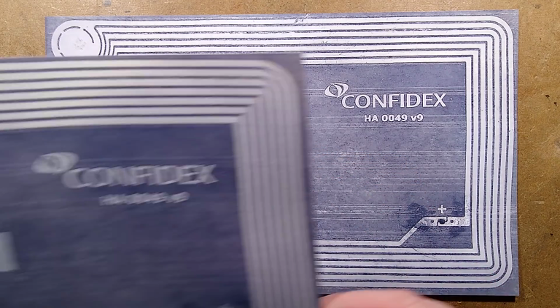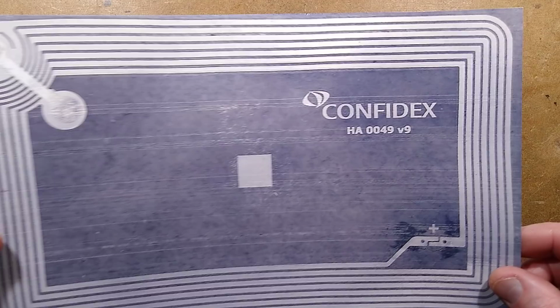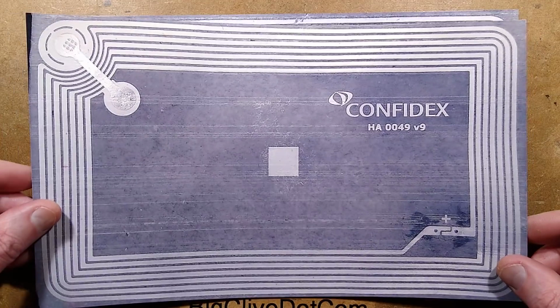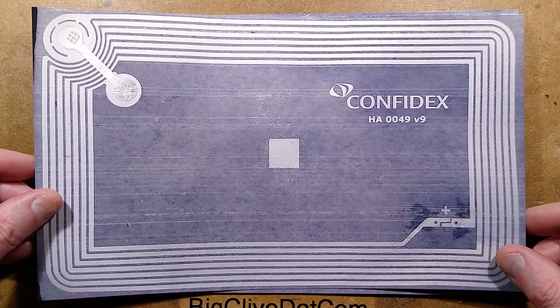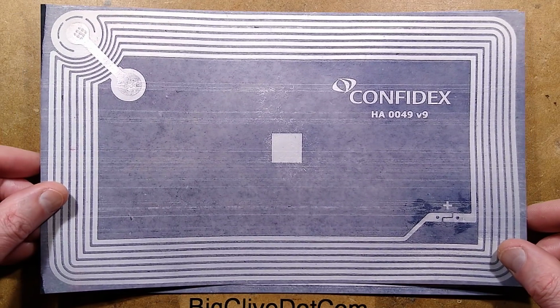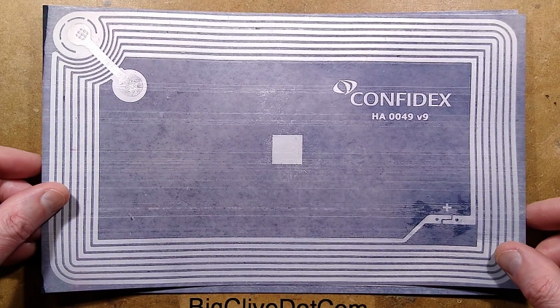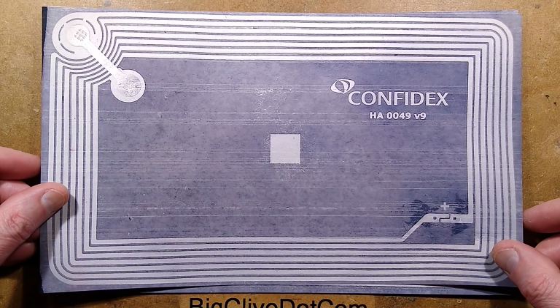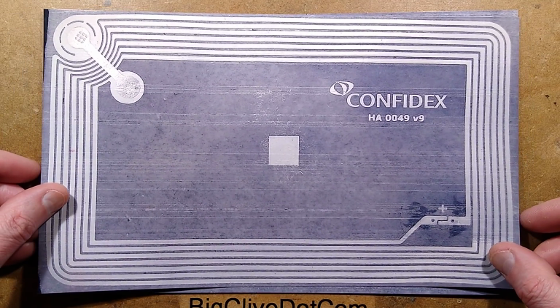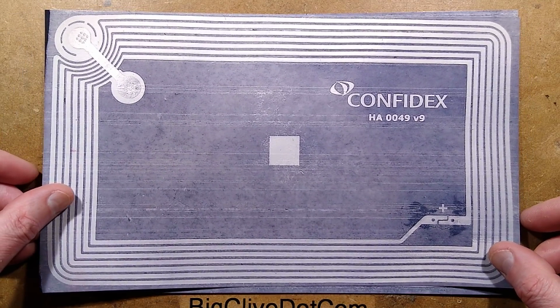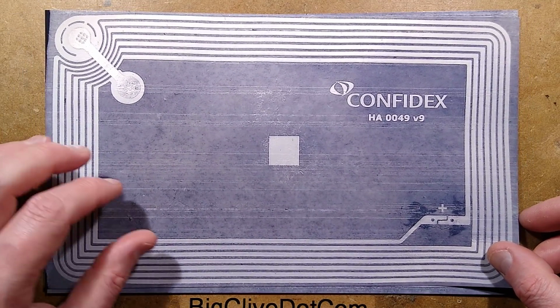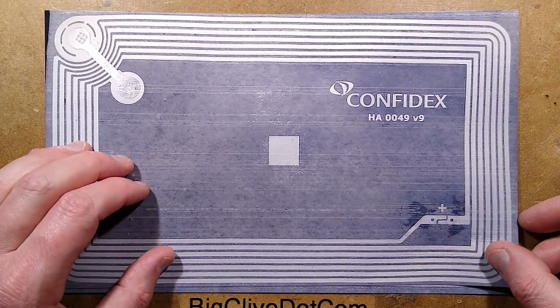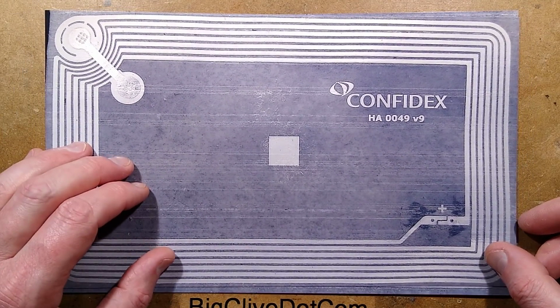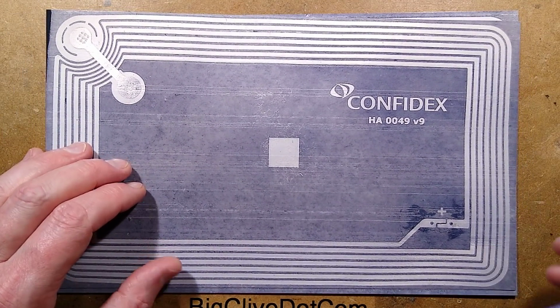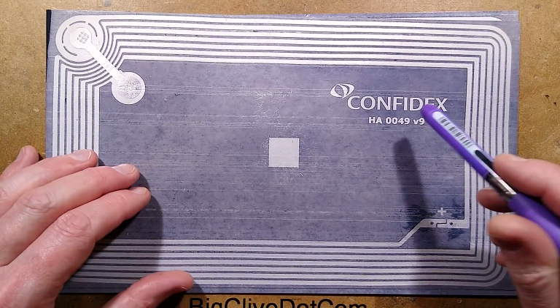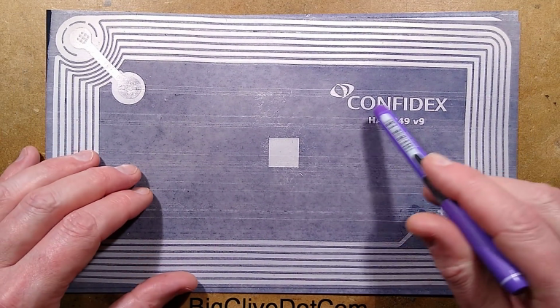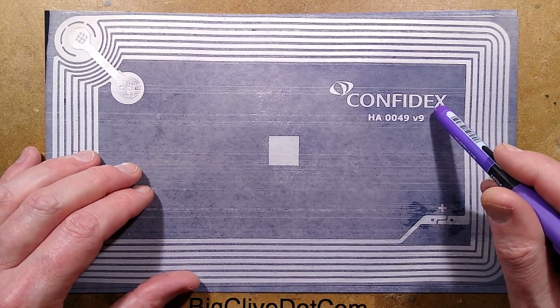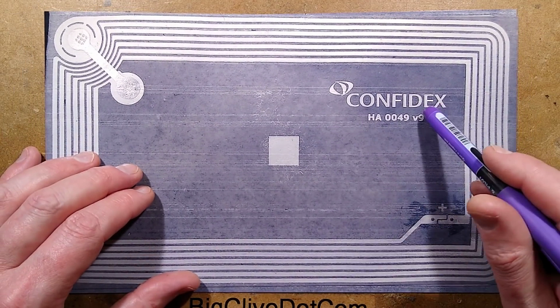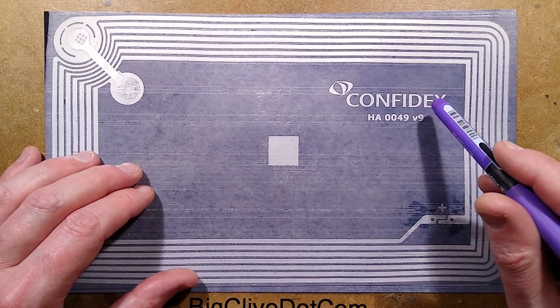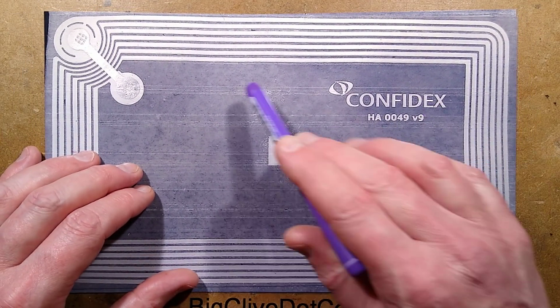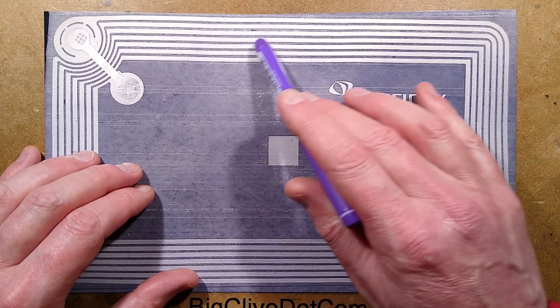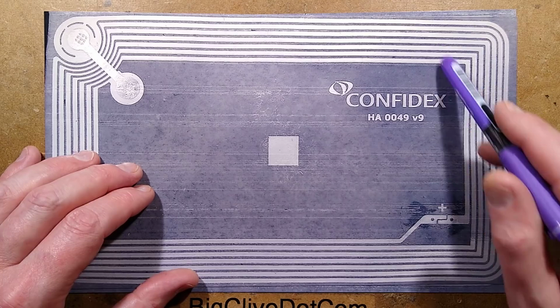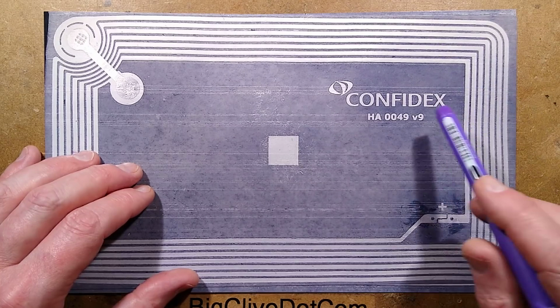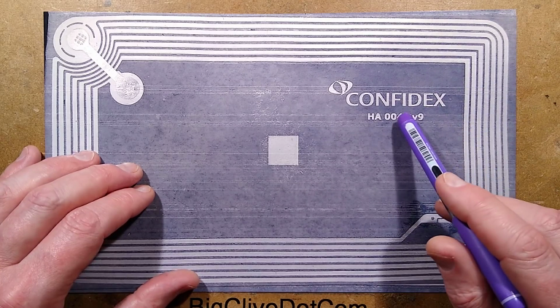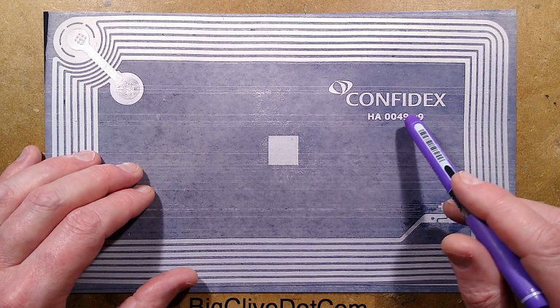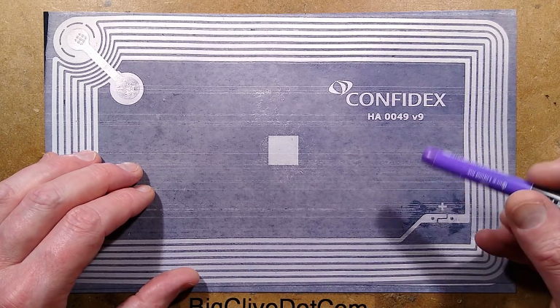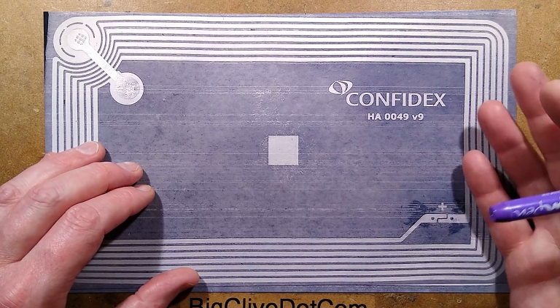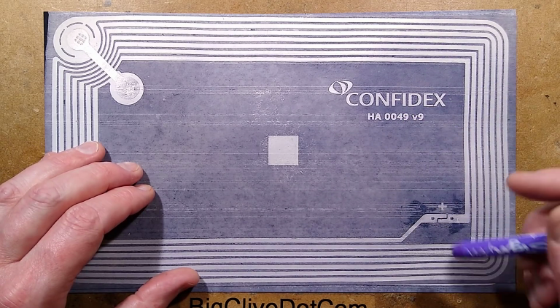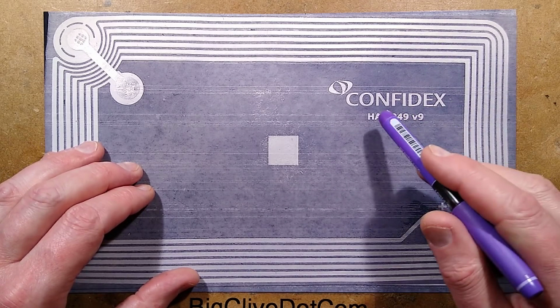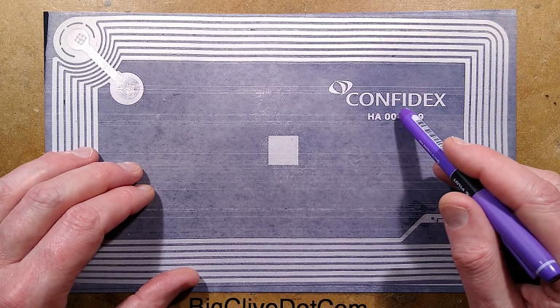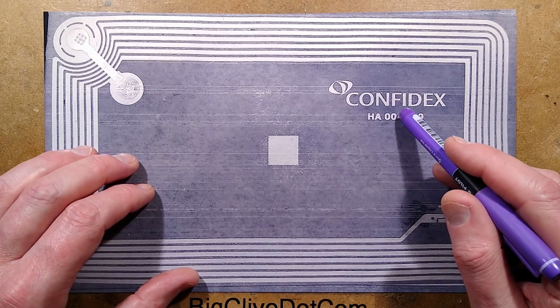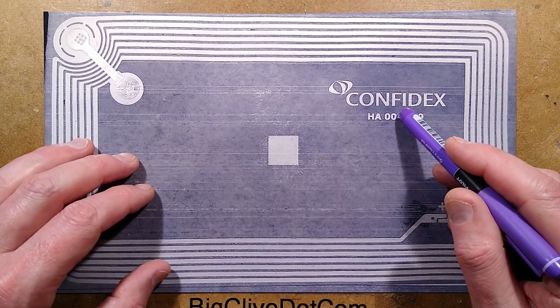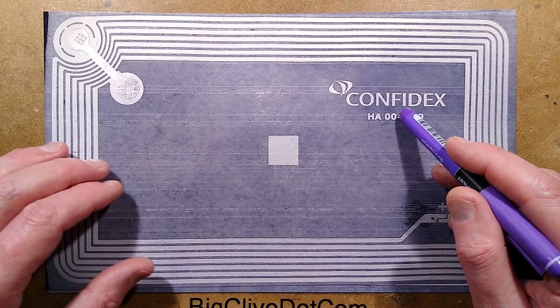The card is made by Confidex — I'll put a link to their website. Confidex is a company that specialises in RFID for stock control and transit tickets.